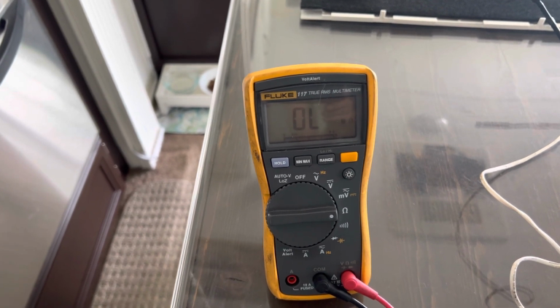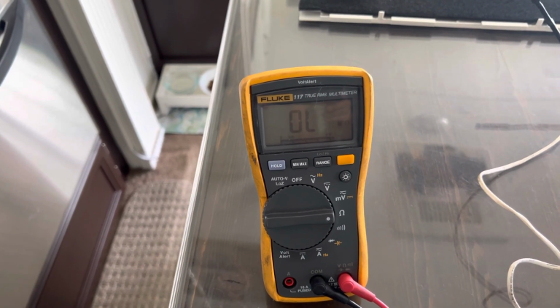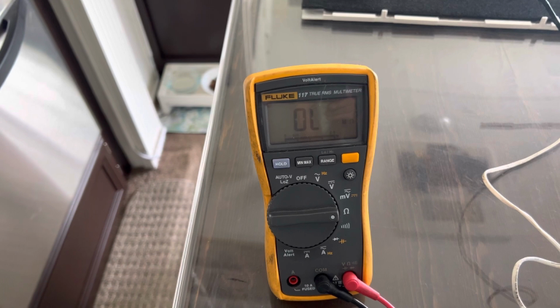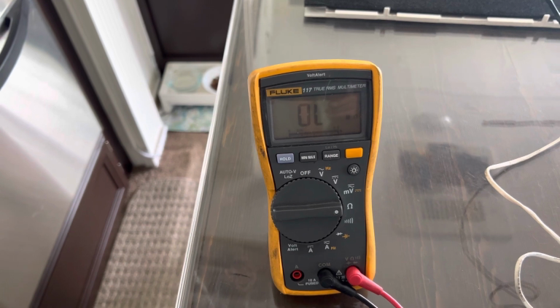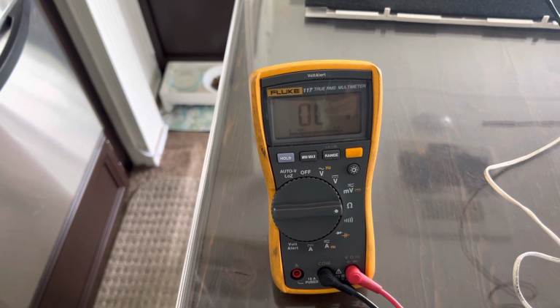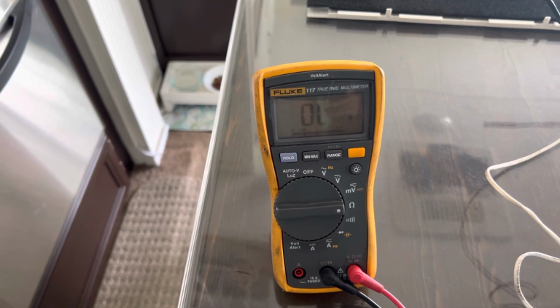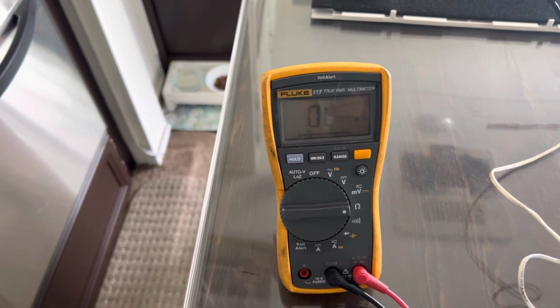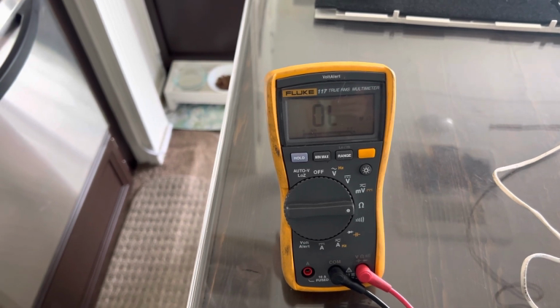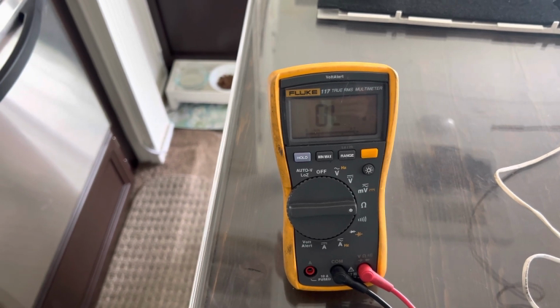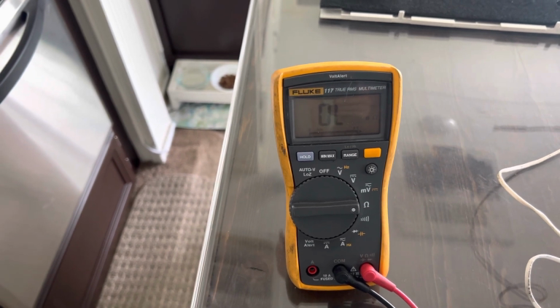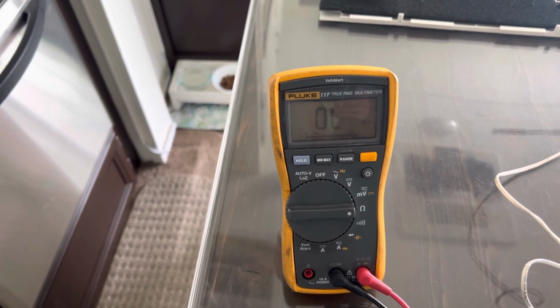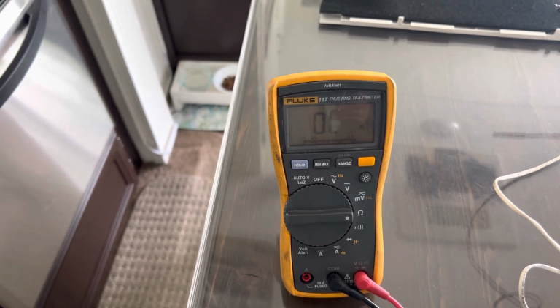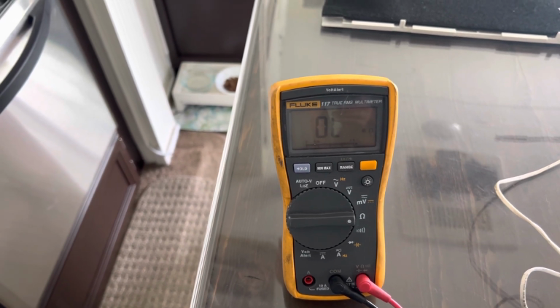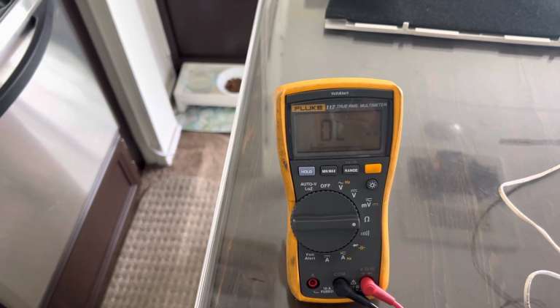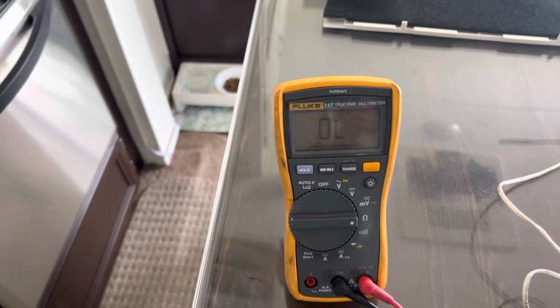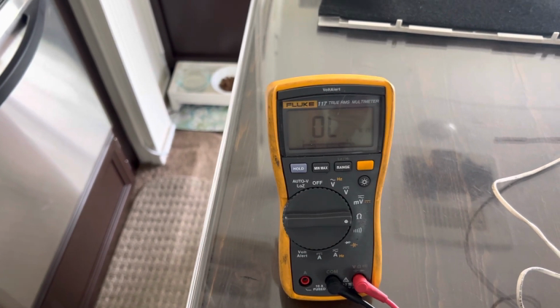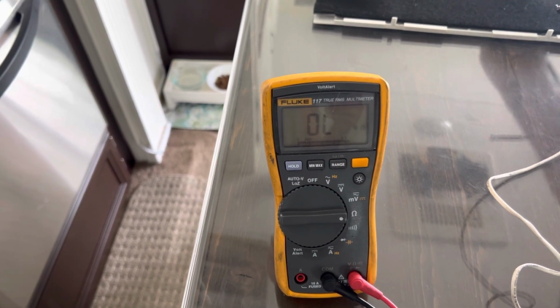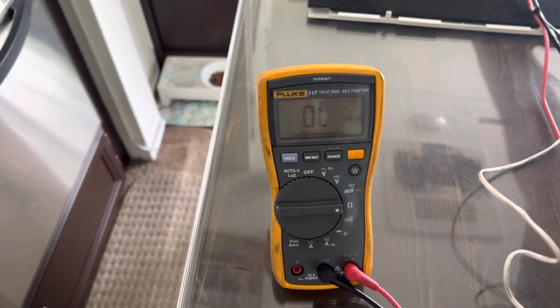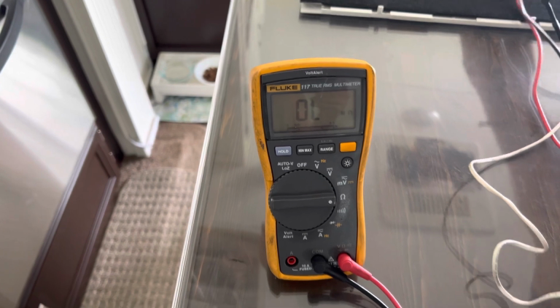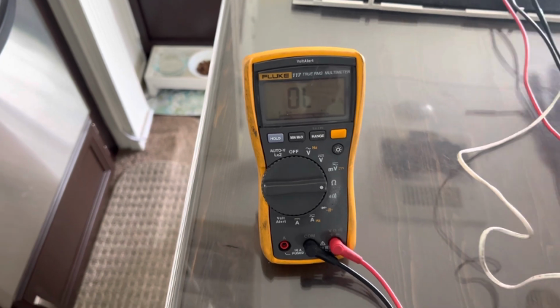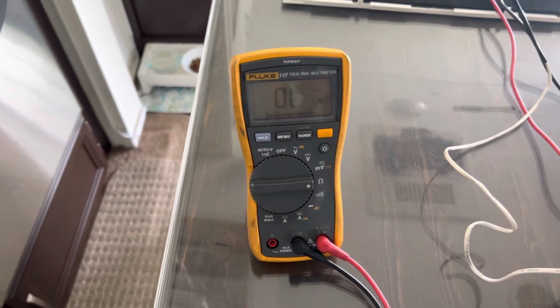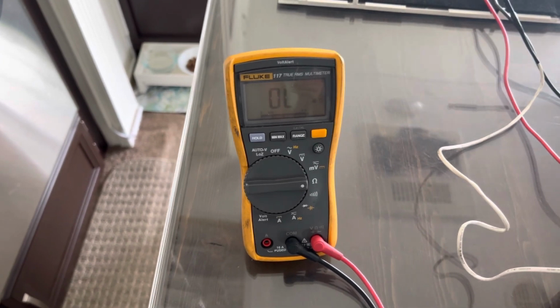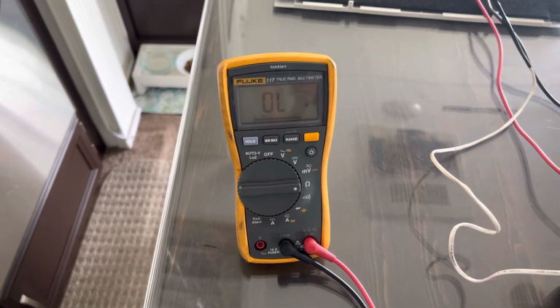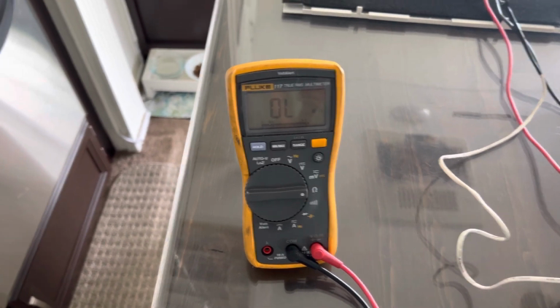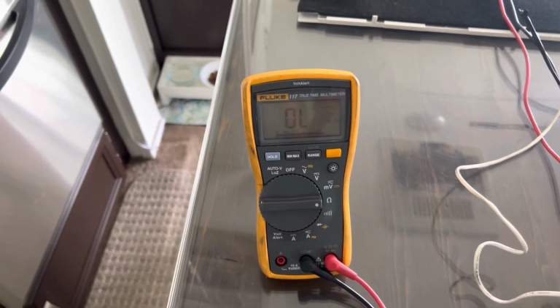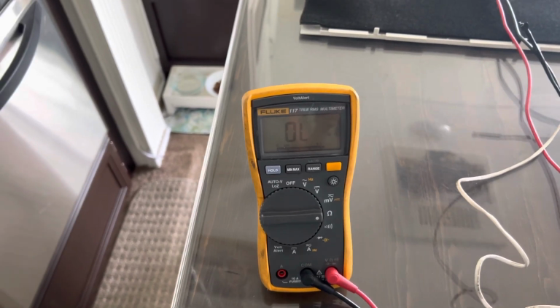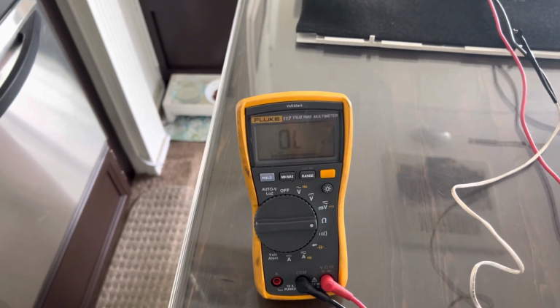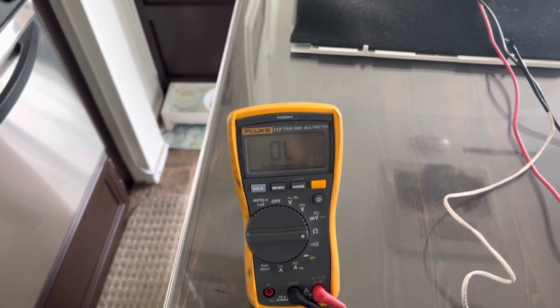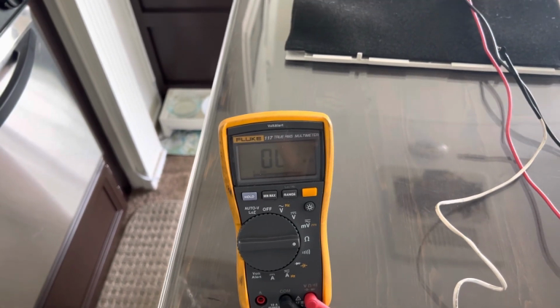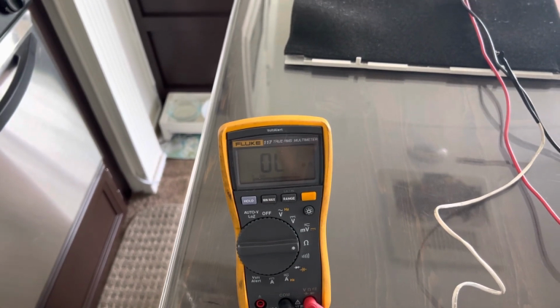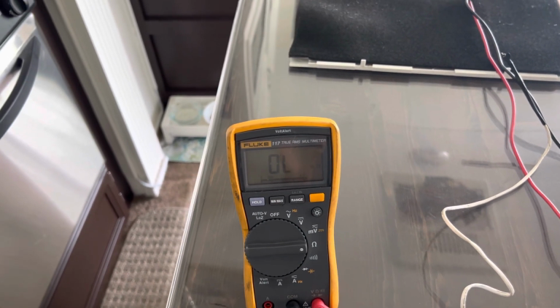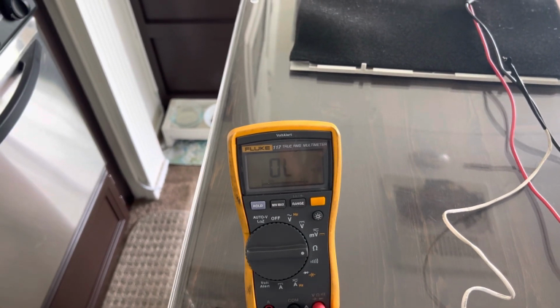That's for another video — we'll show you why. But until next time, if you're looking to test your thermistor on your Dometic RV air conditioner, that's how you do it. Be sure to subscribe and thanks for watching guys.